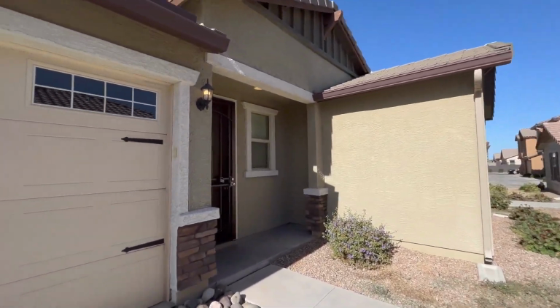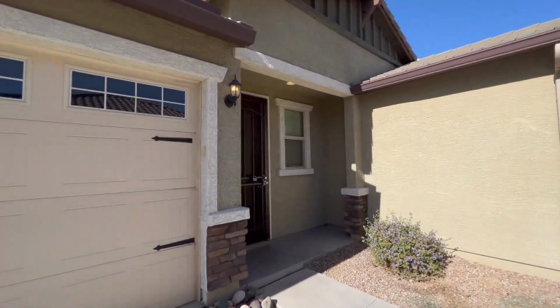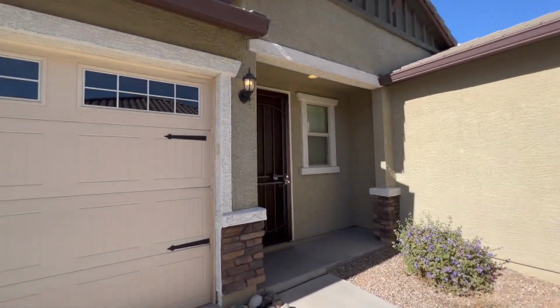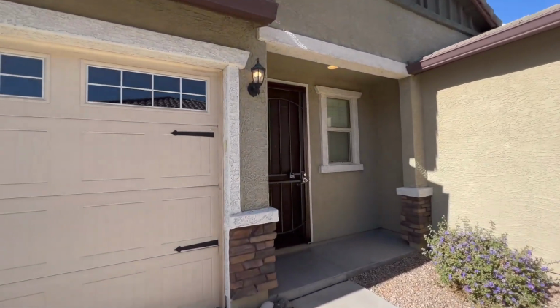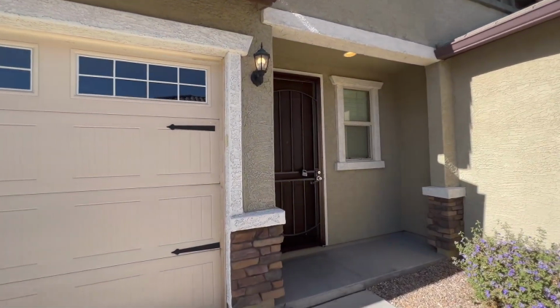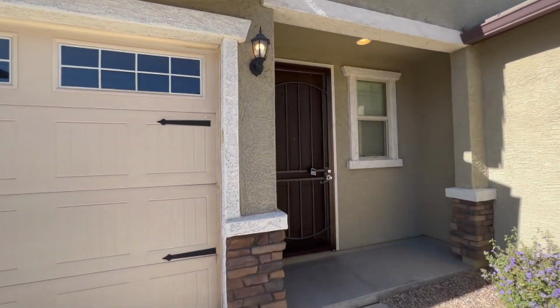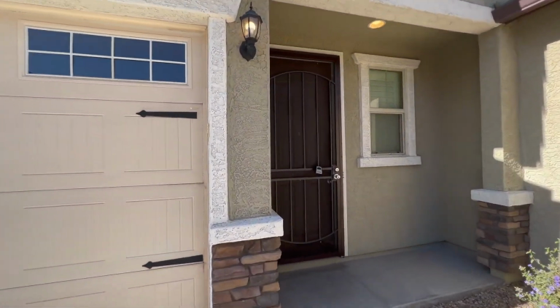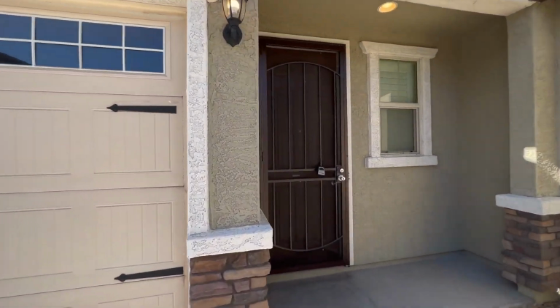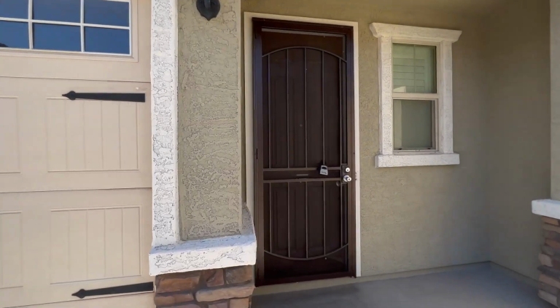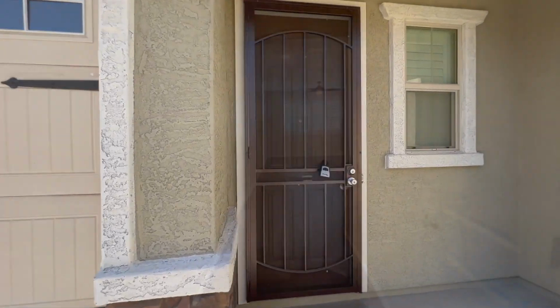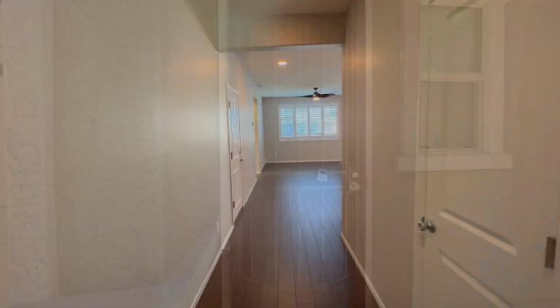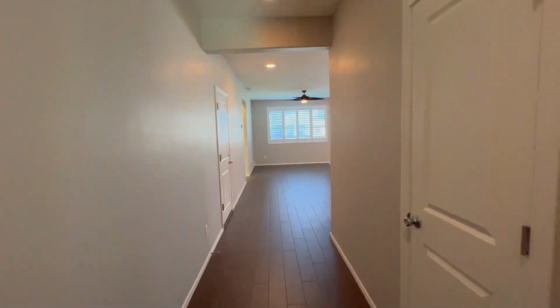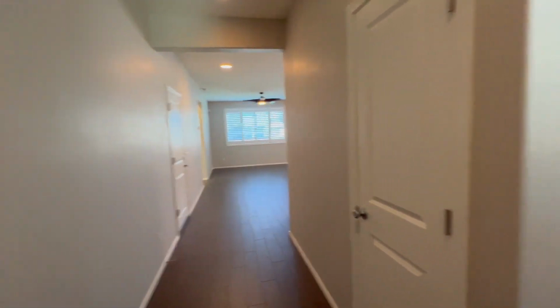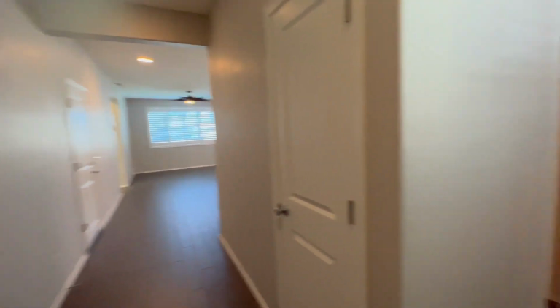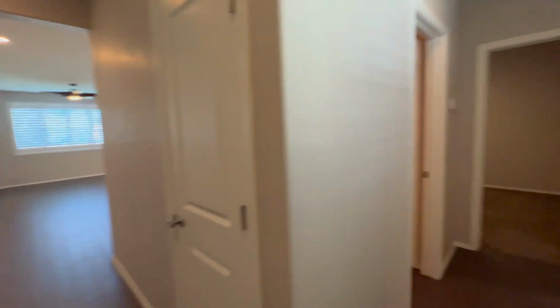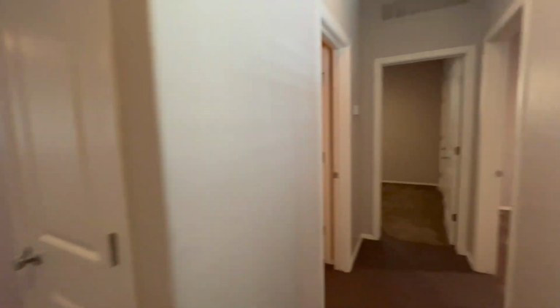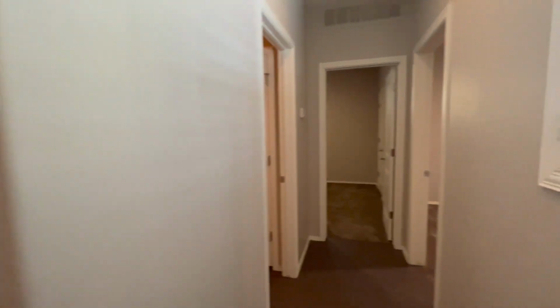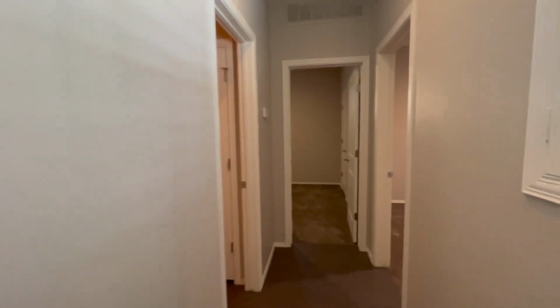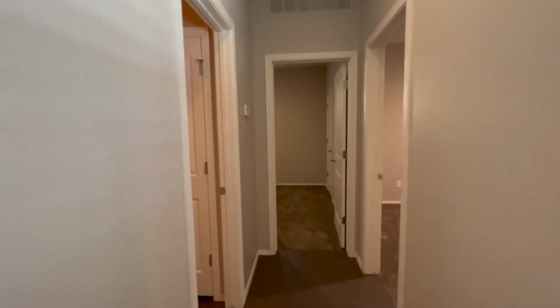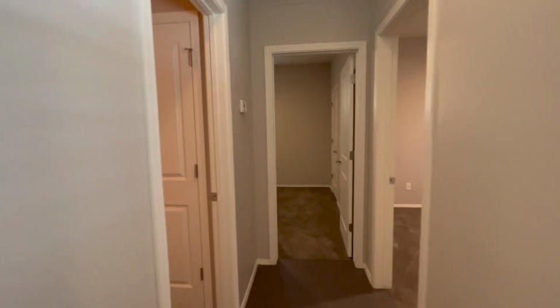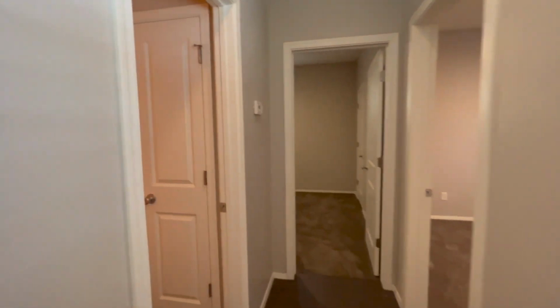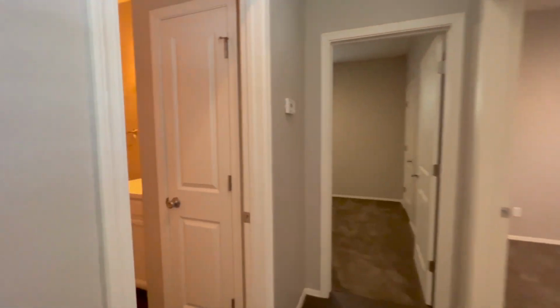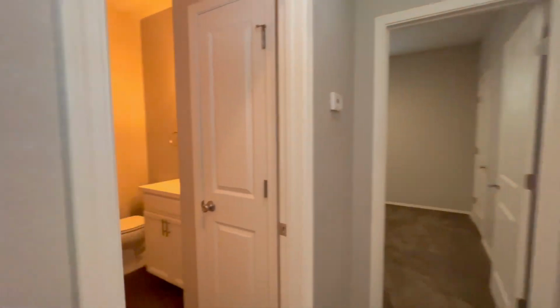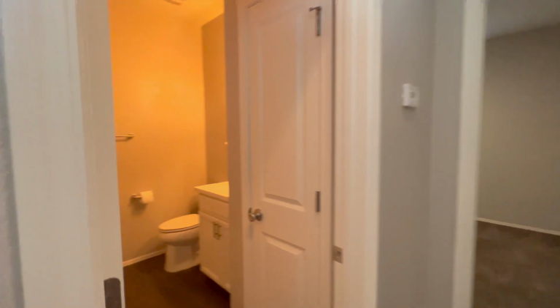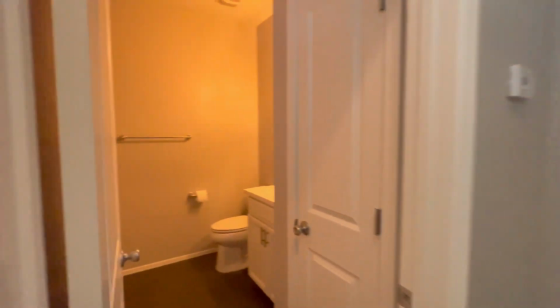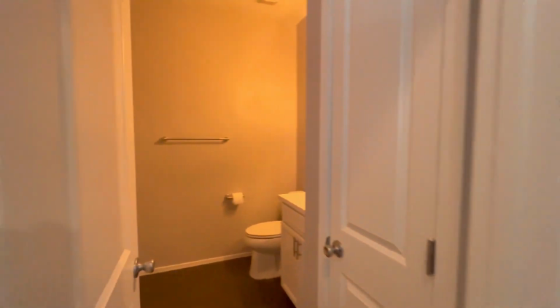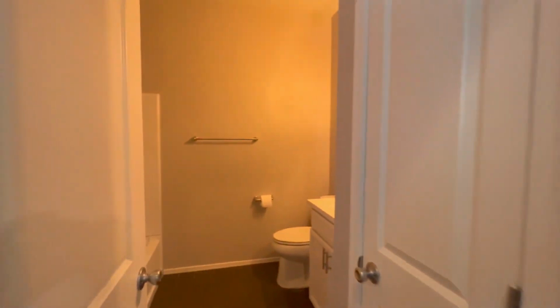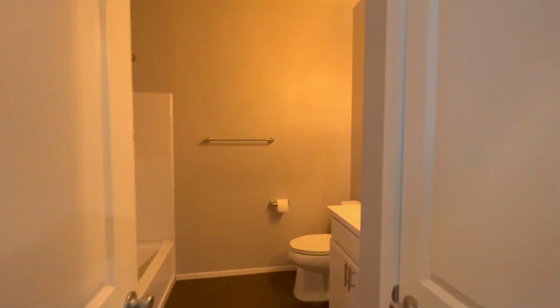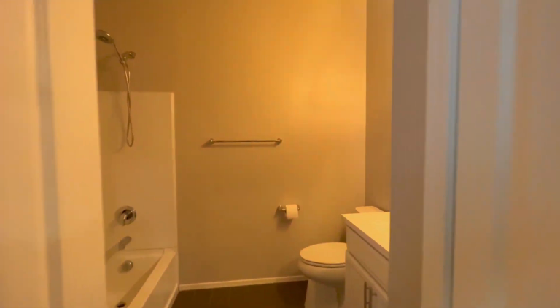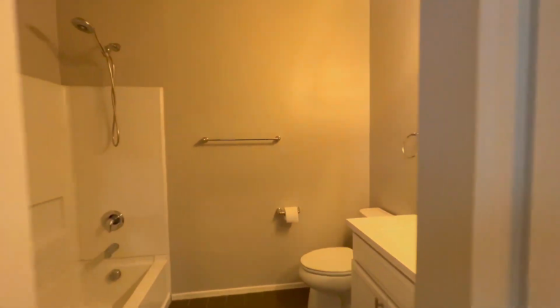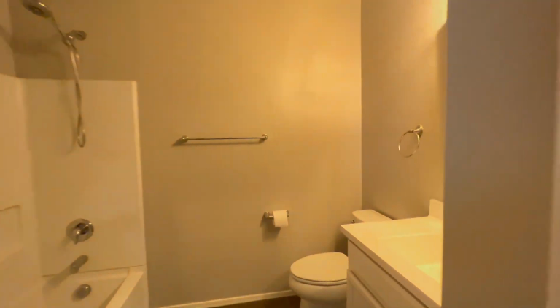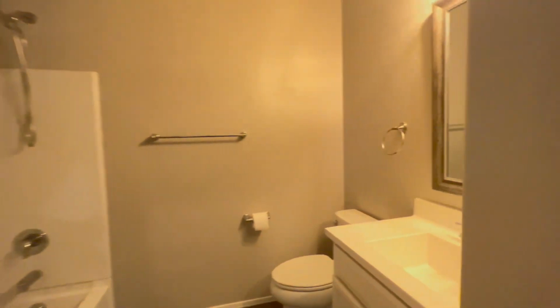Servicestar Realty has been doing property management in Goodyear, Arizona since we opened our doors in 2011. We strive to be the best property management company in Goodyear.